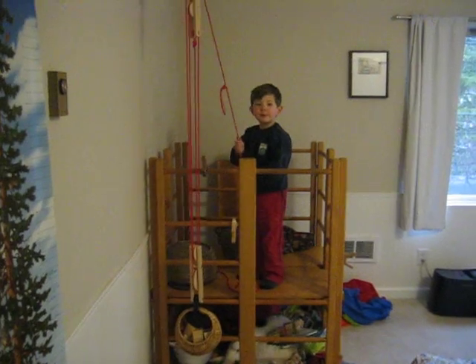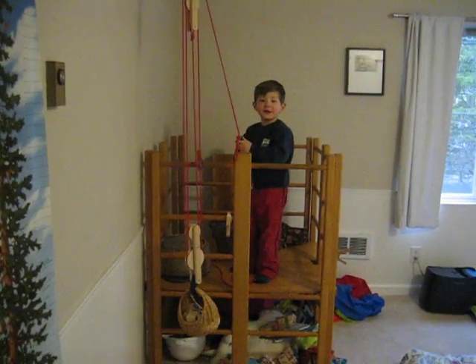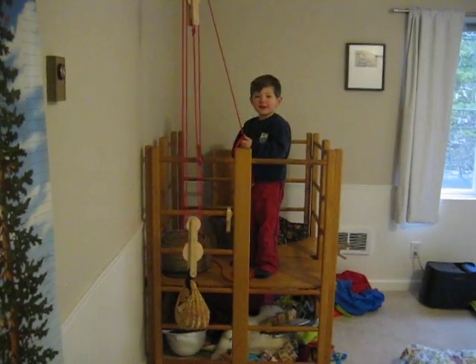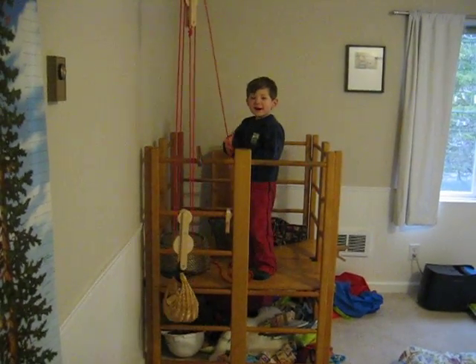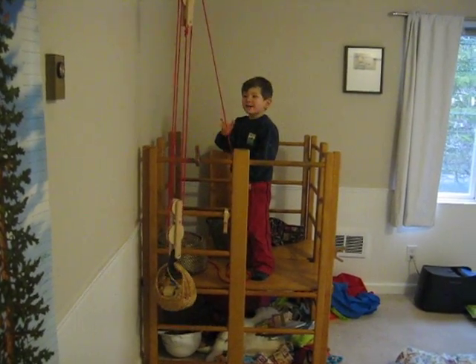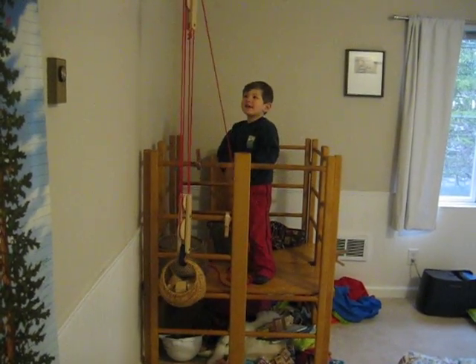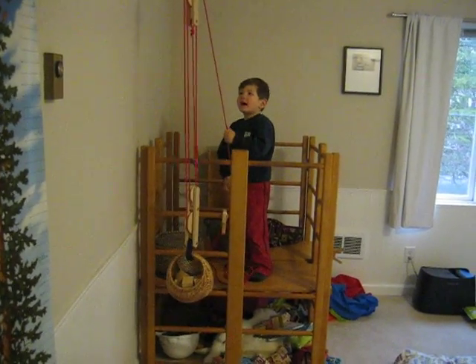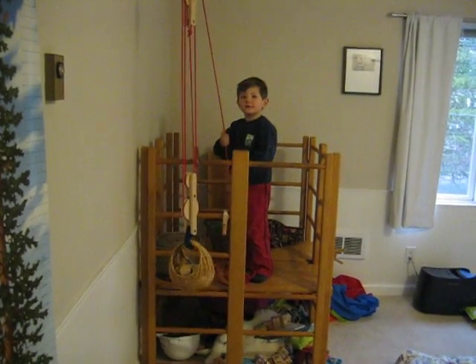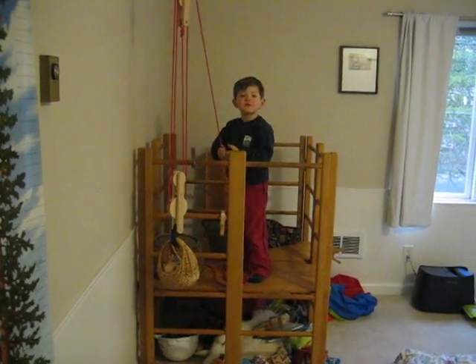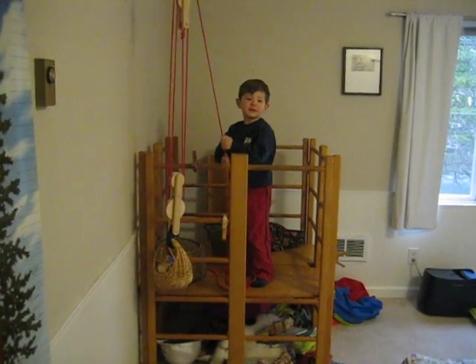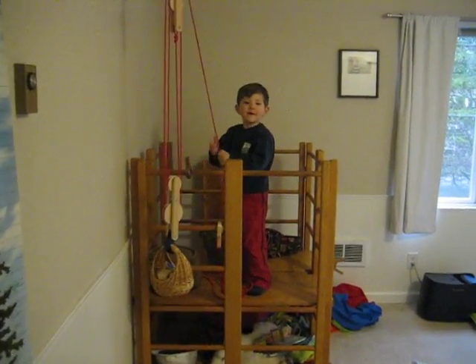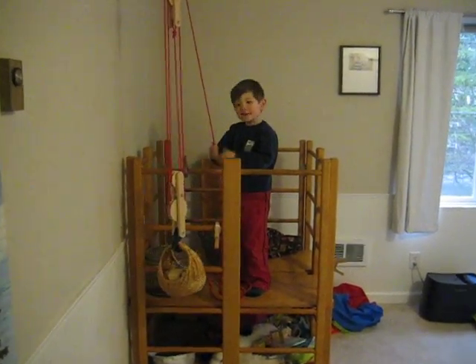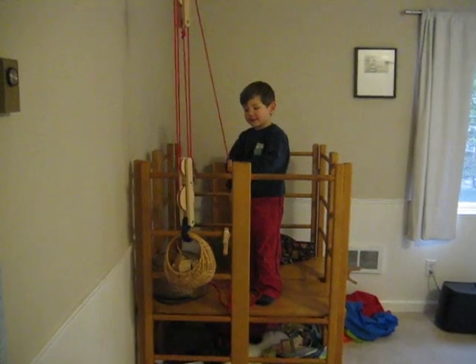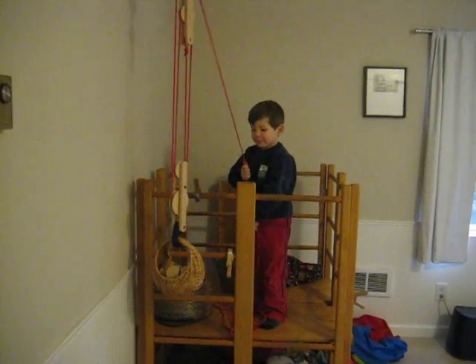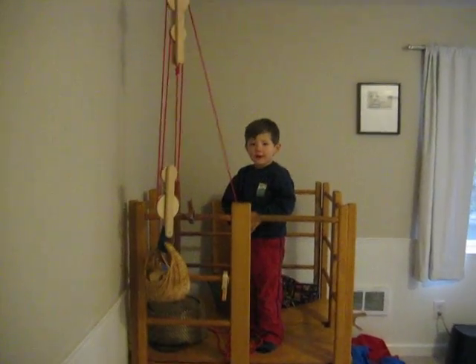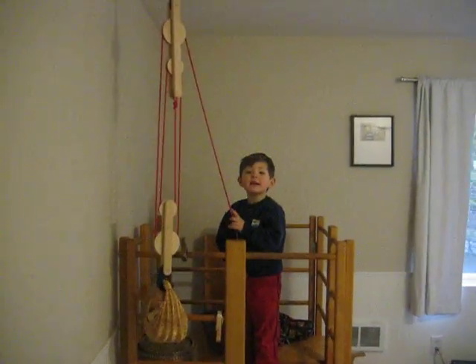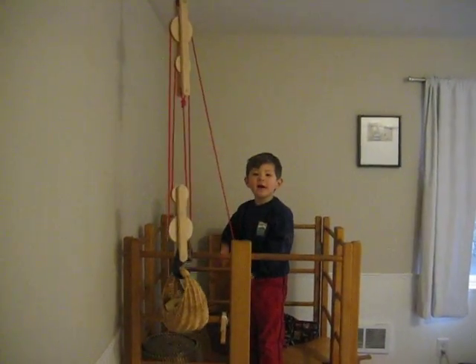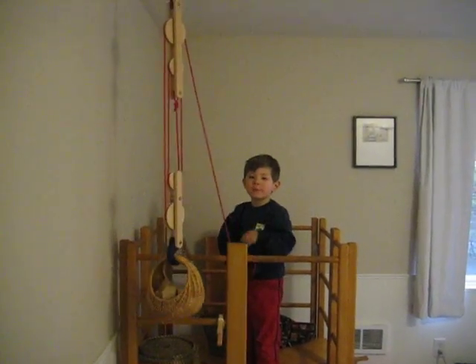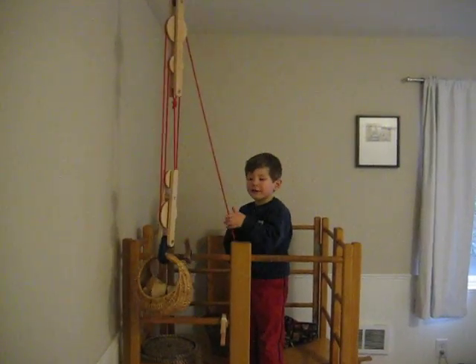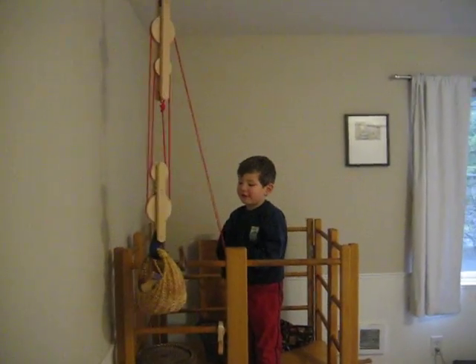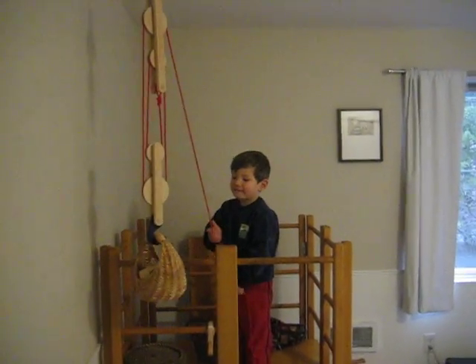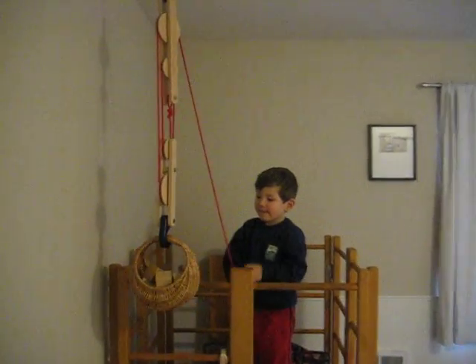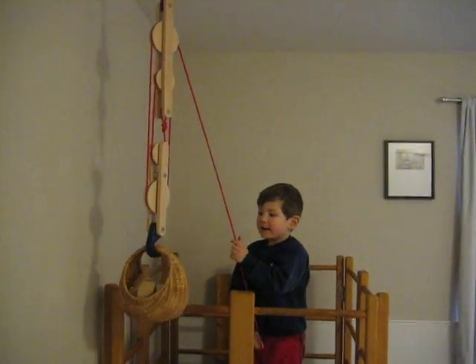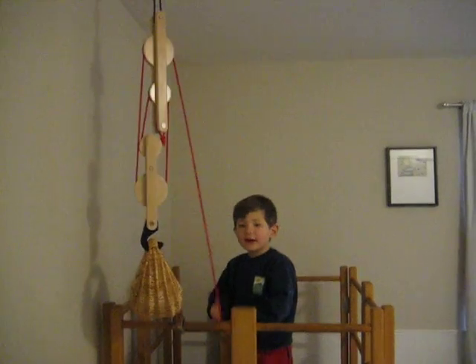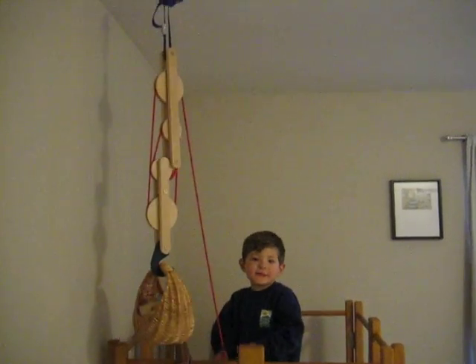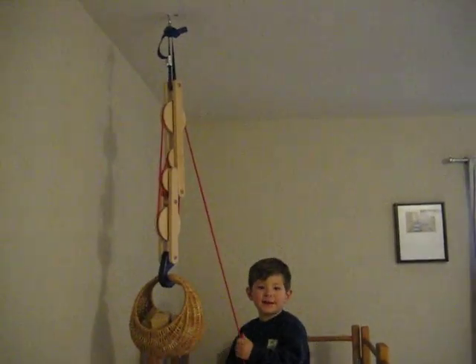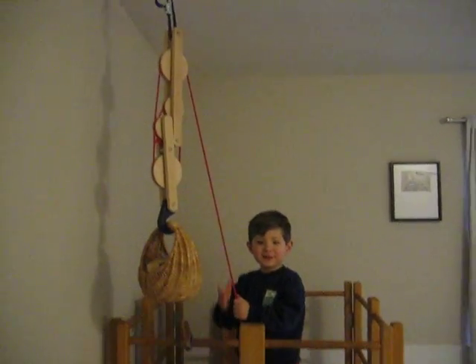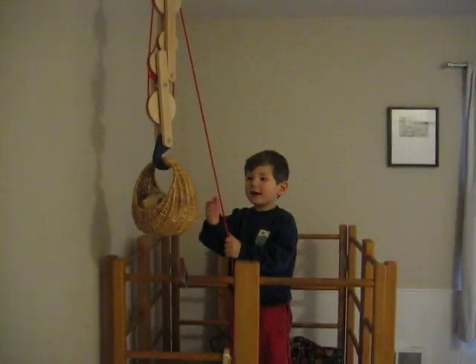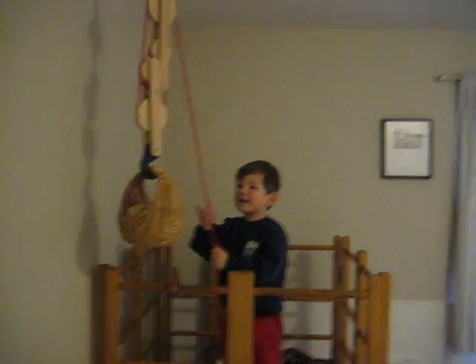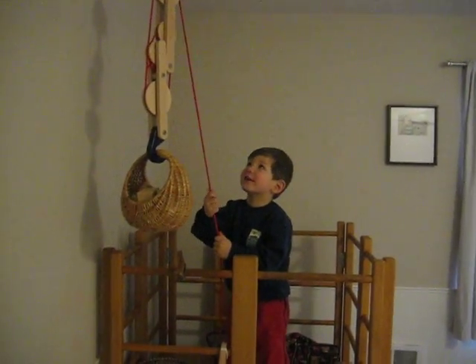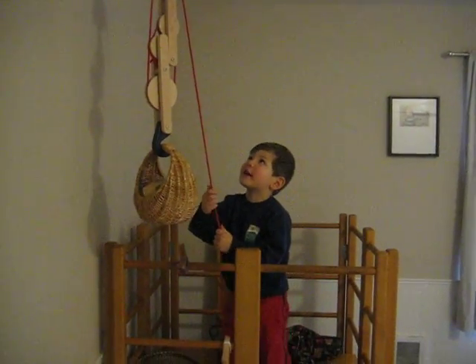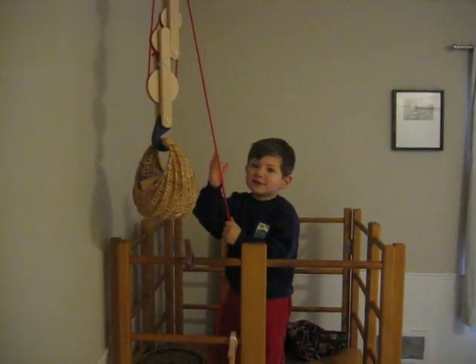I'm pulley lifting. I am, just for pretend, Mama, I'm going to say this. I'm in Africa pulley lifting. Do you want to see my picture? It's a very great picture.